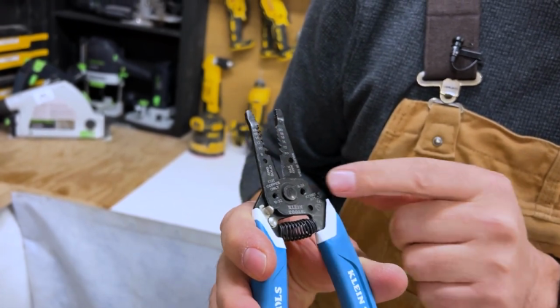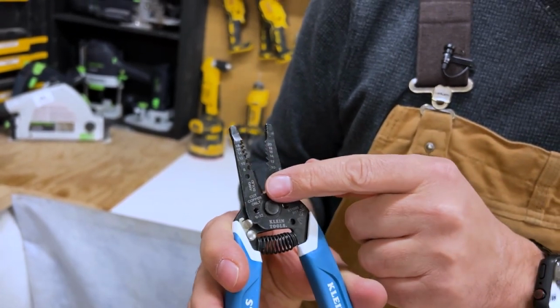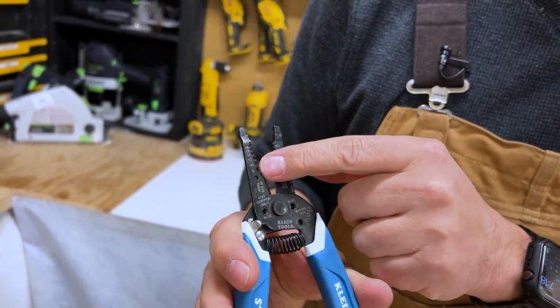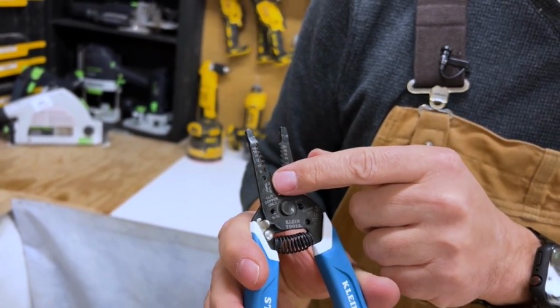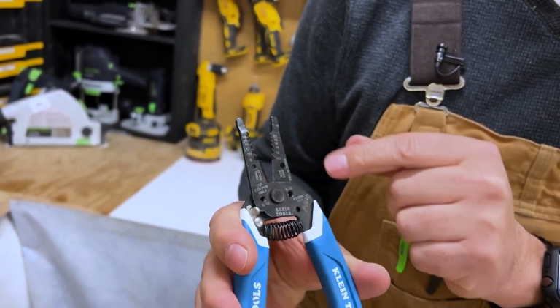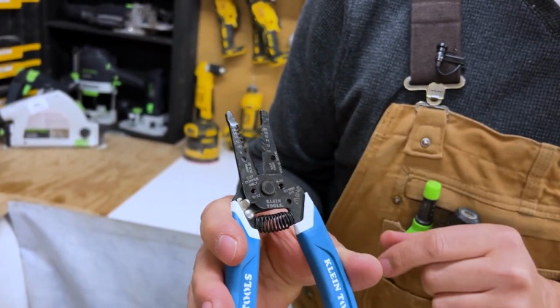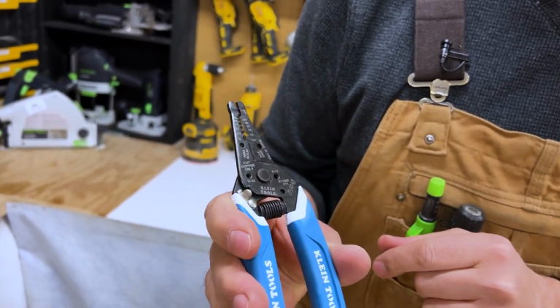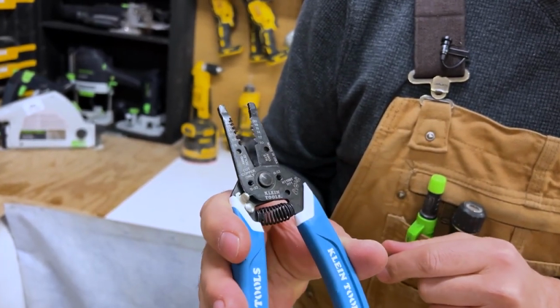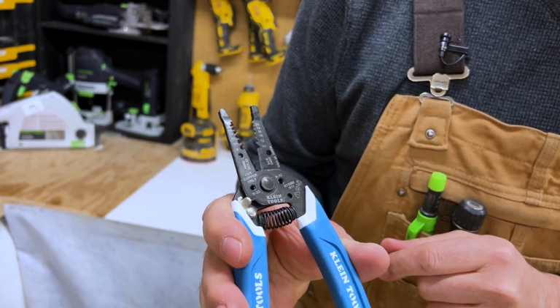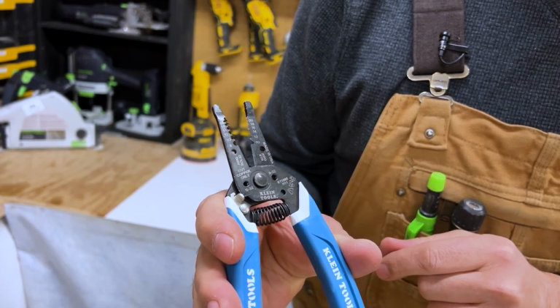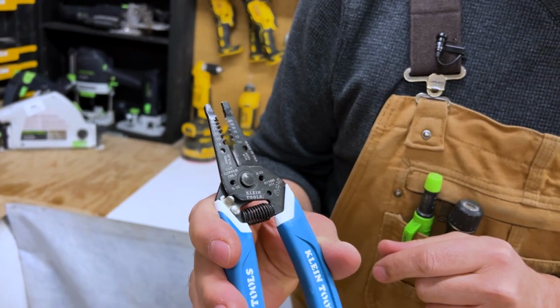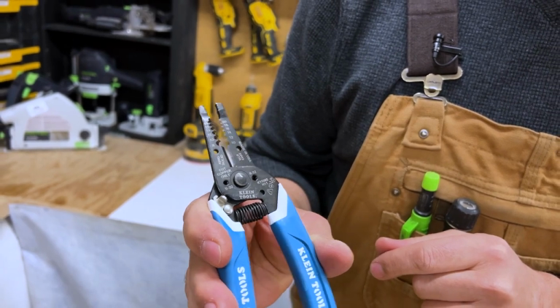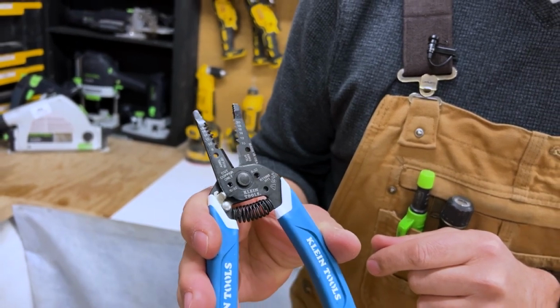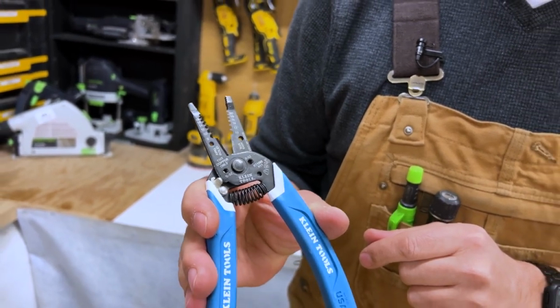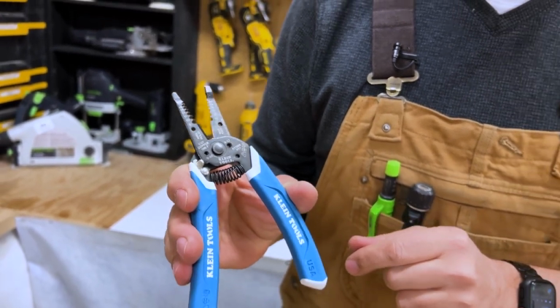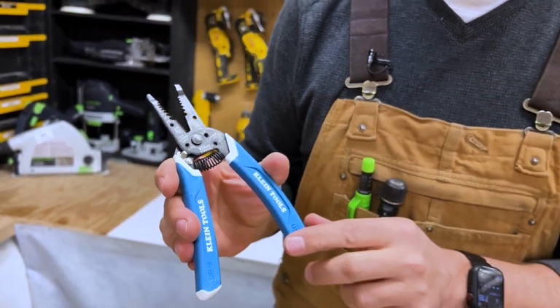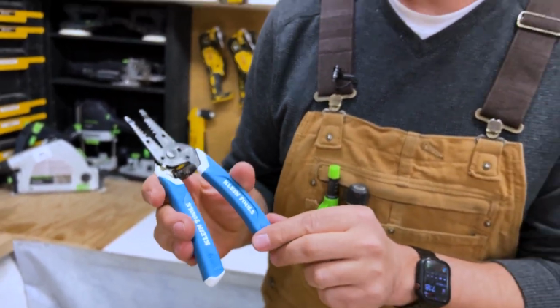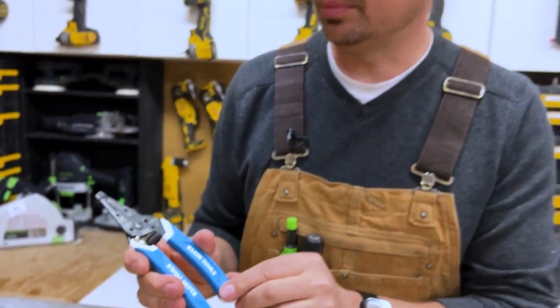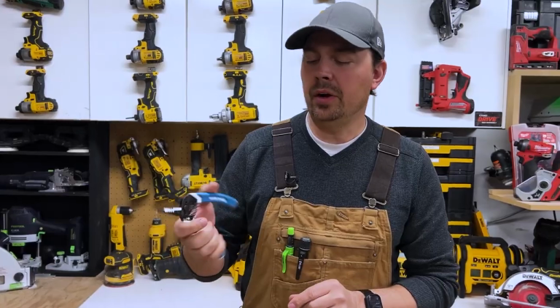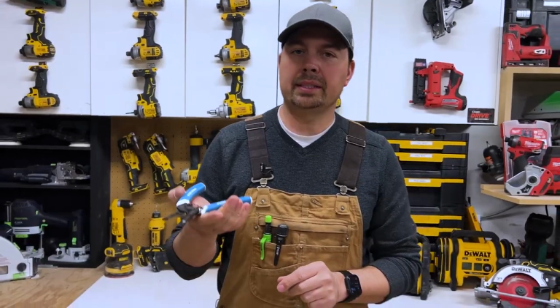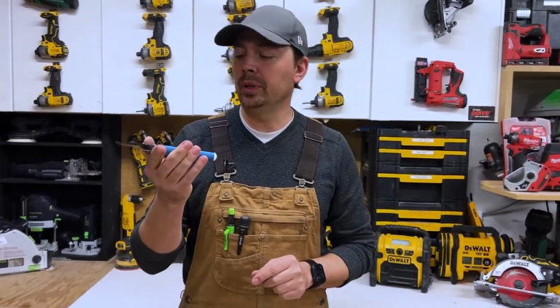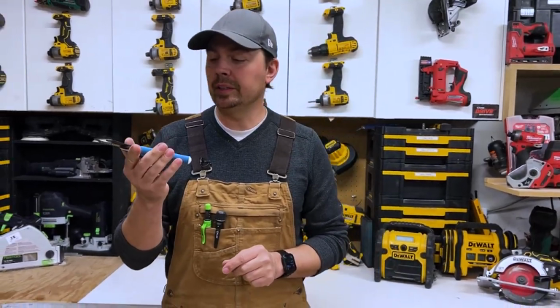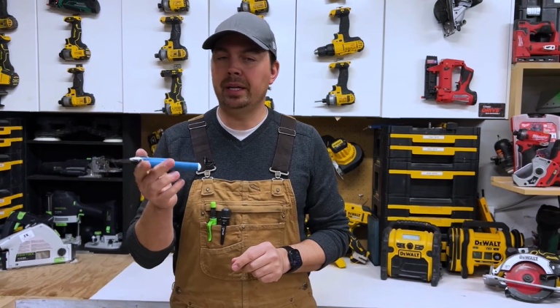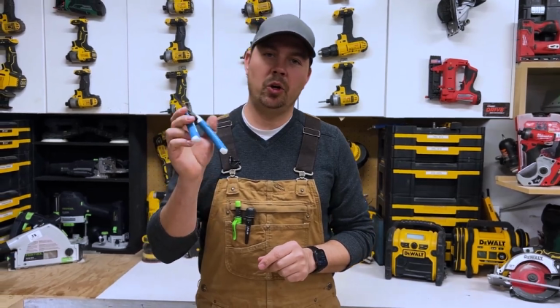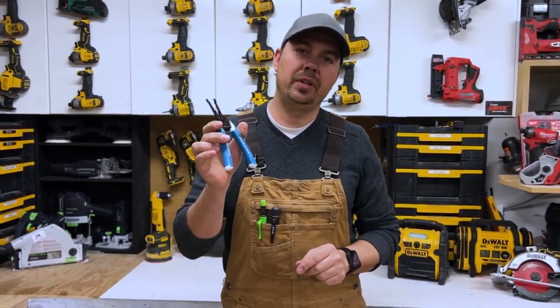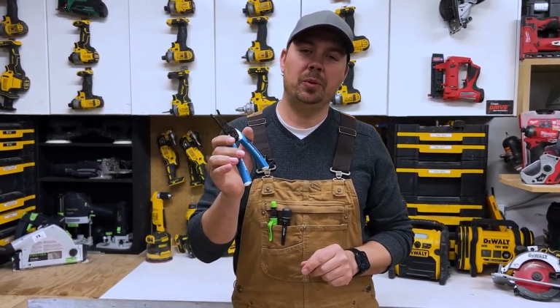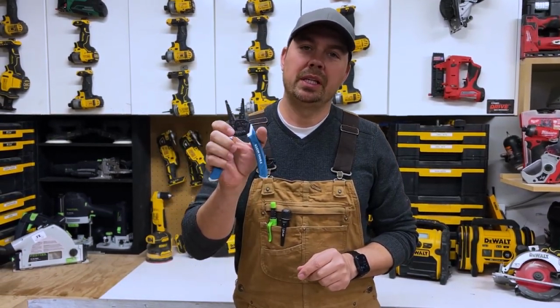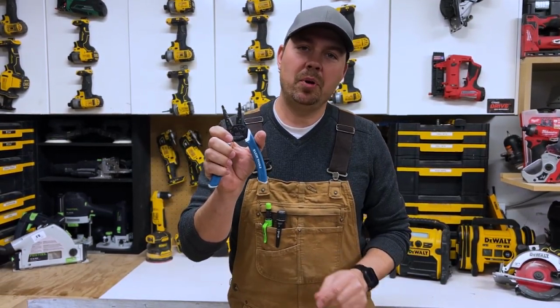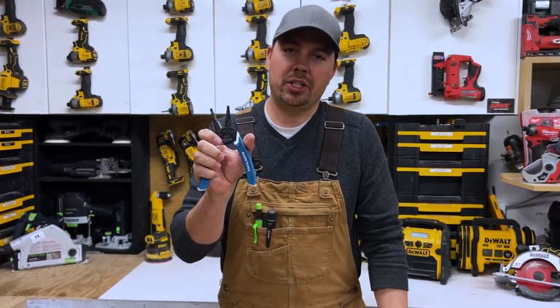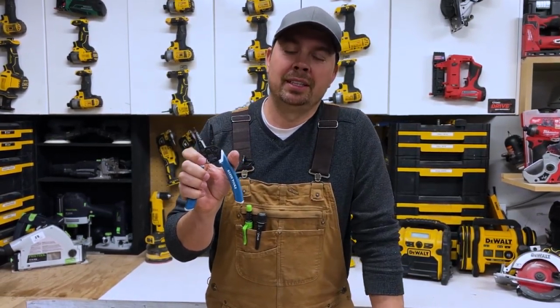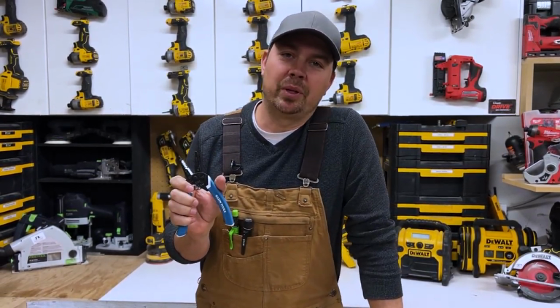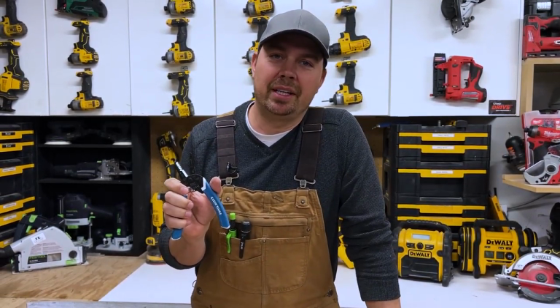Of course we've also got cutters right here, so you can be cutting strand wire or solid gauge no problem. All right guys, I really like these pliers. I hope this video helps — keep on crushing it and we'll catch you later.